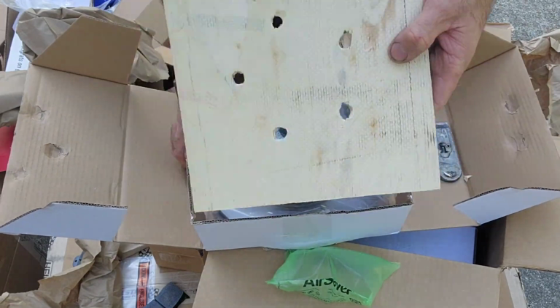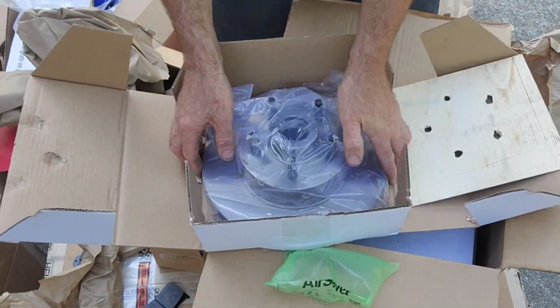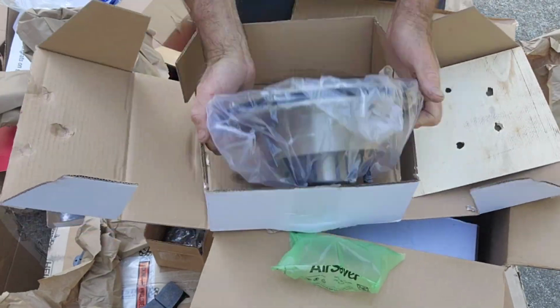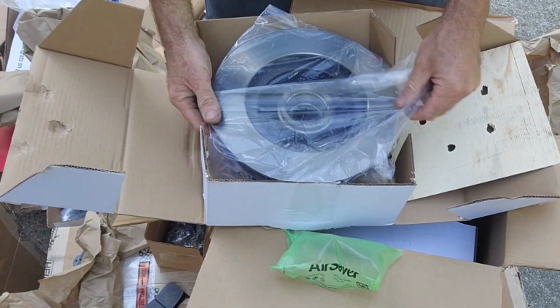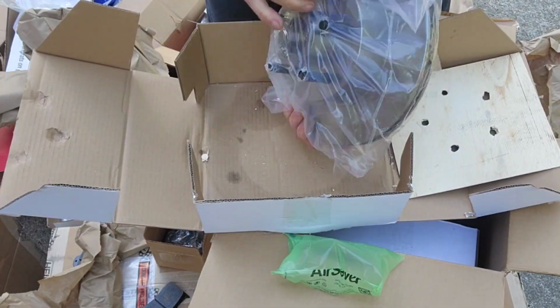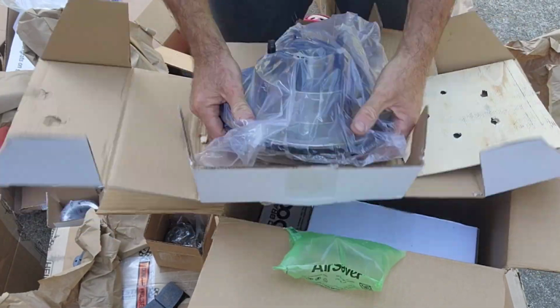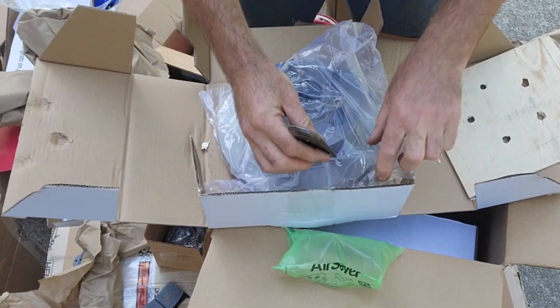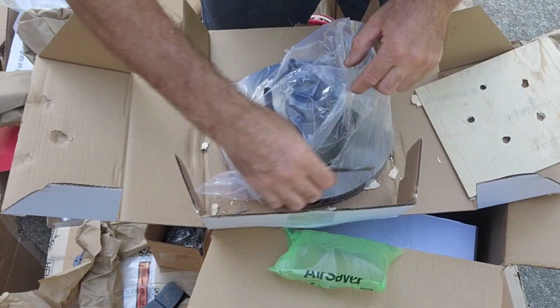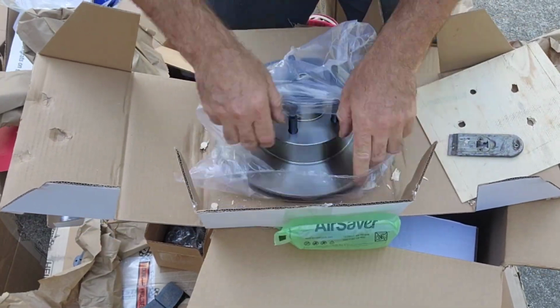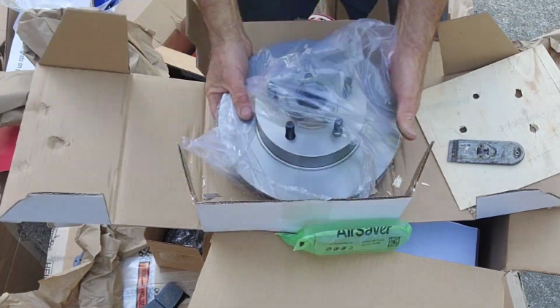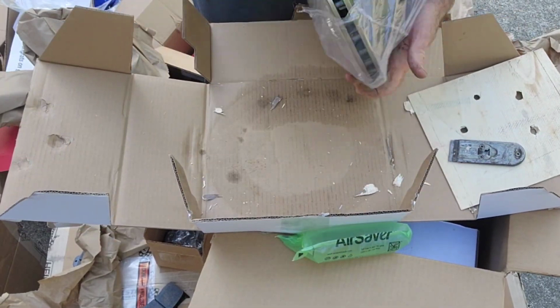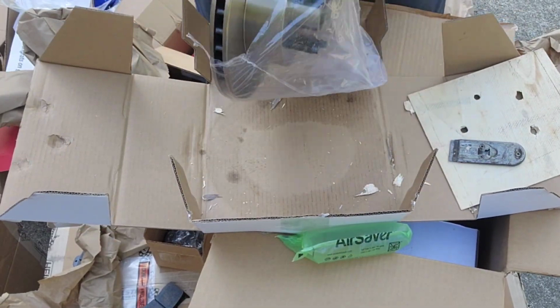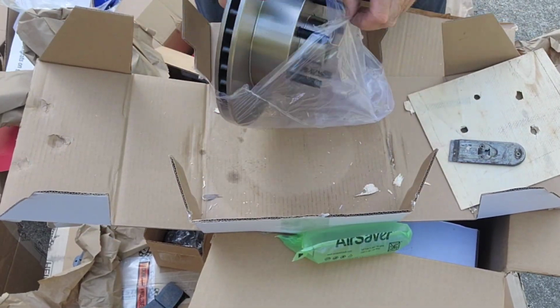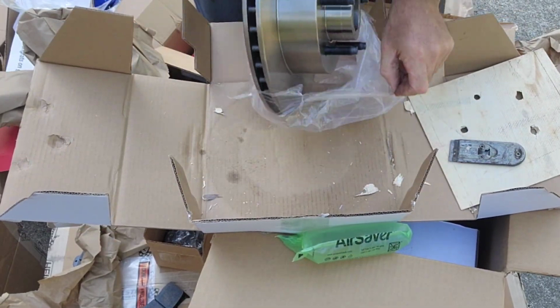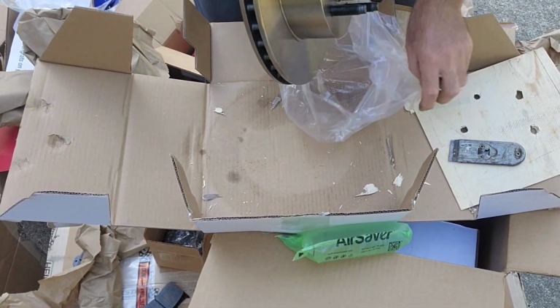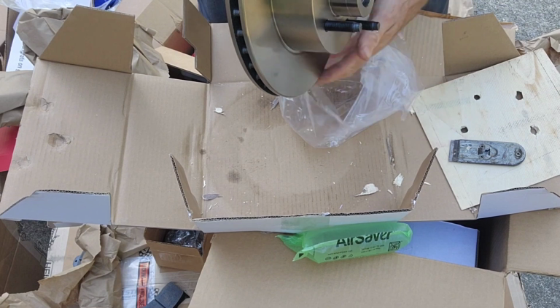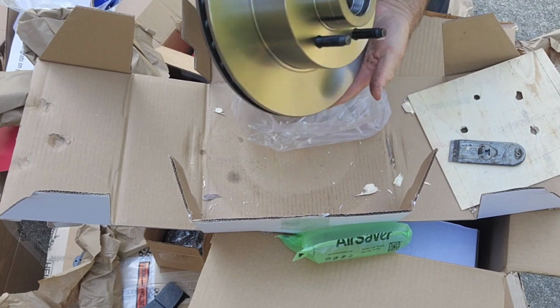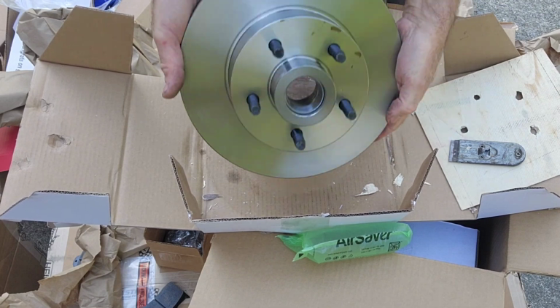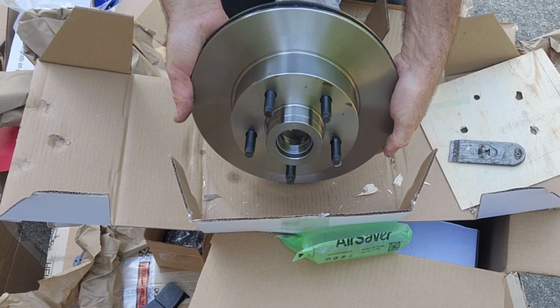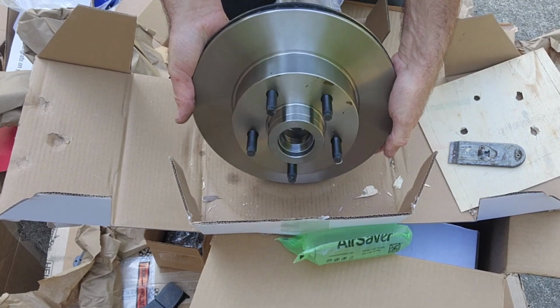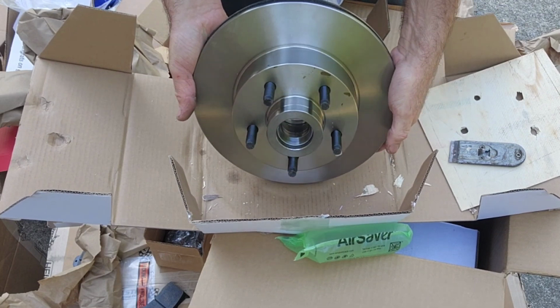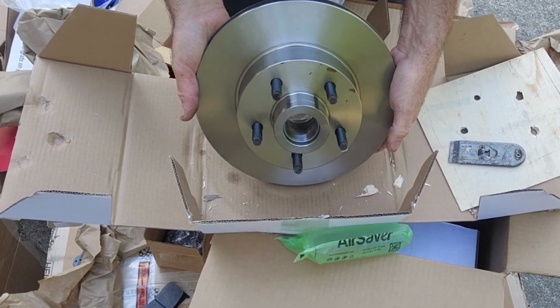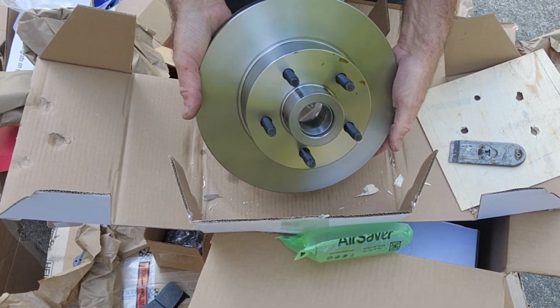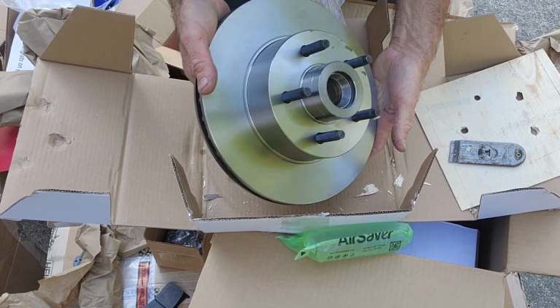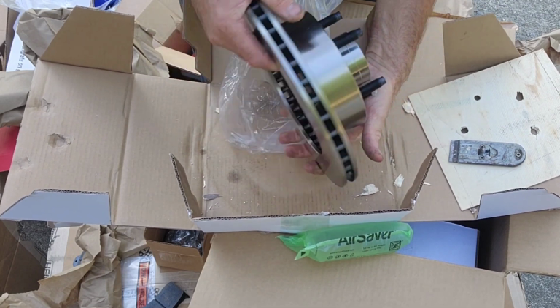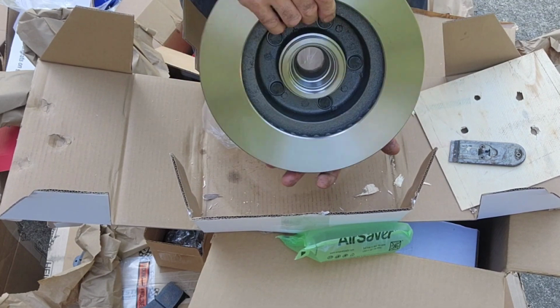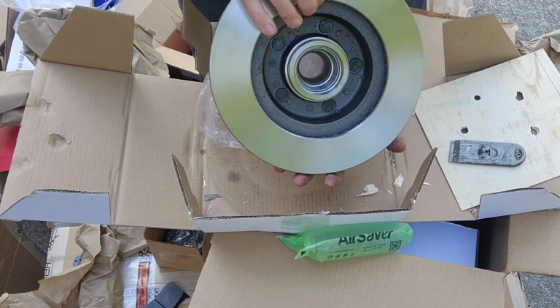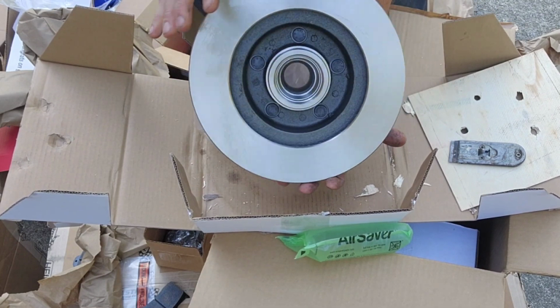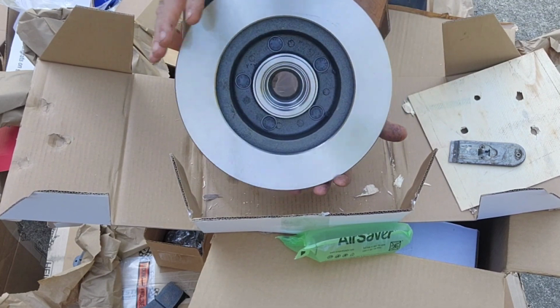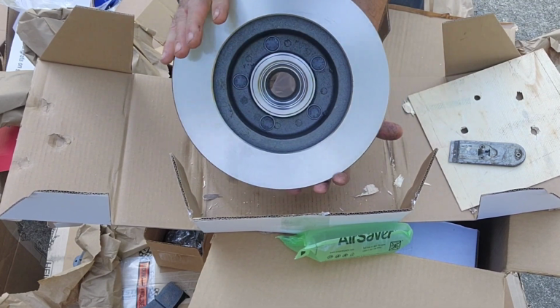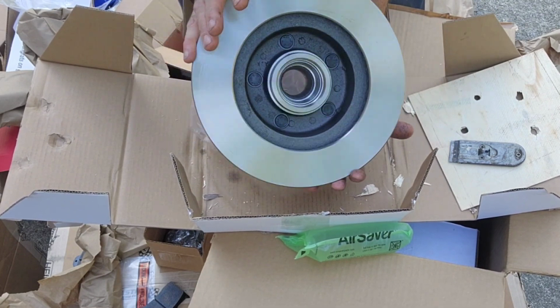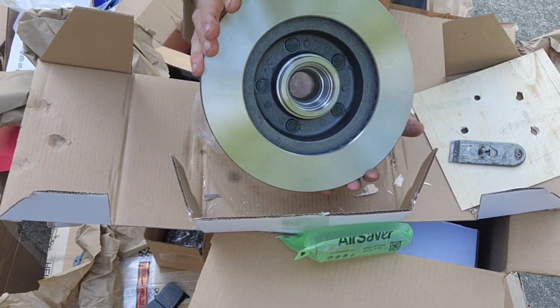Here we have one of the rotors. These are for a Ford and they are 11 inches in diameter.